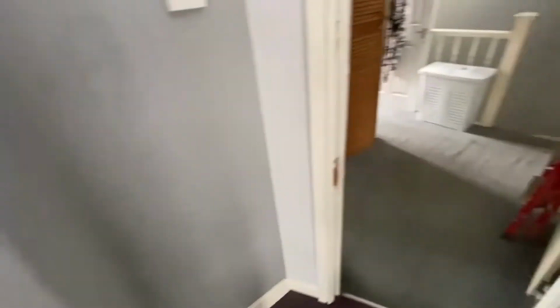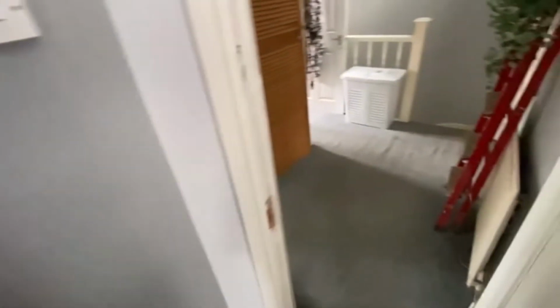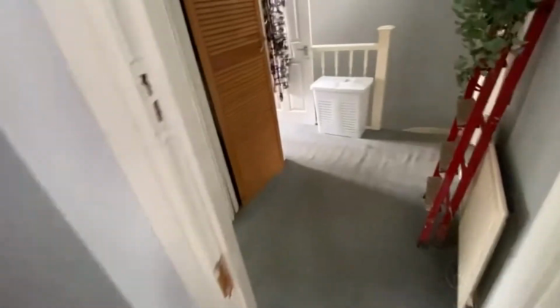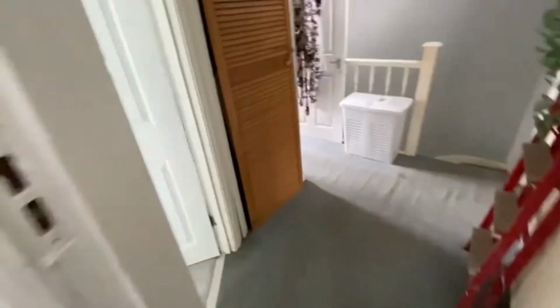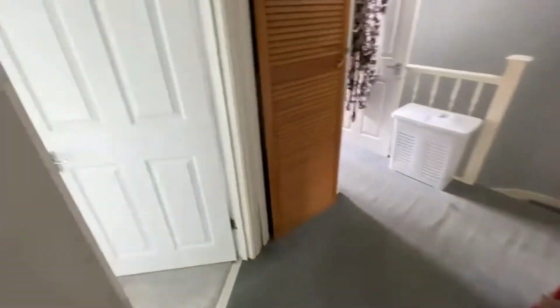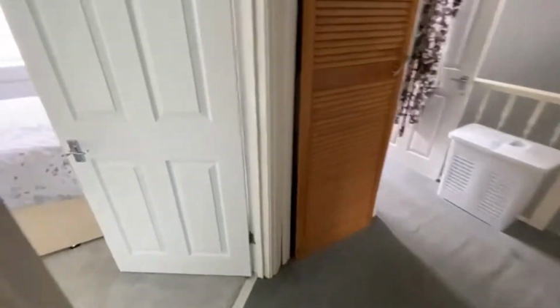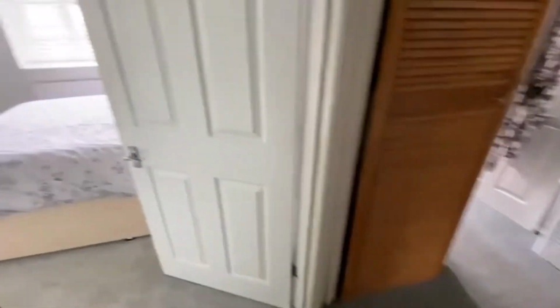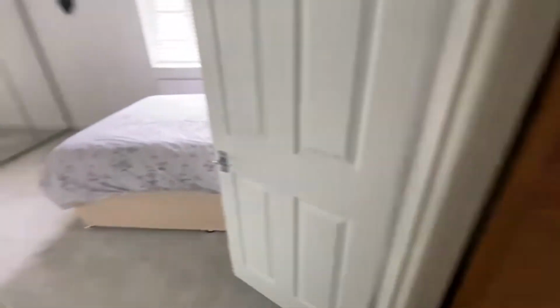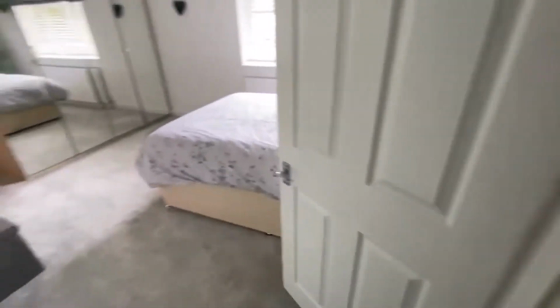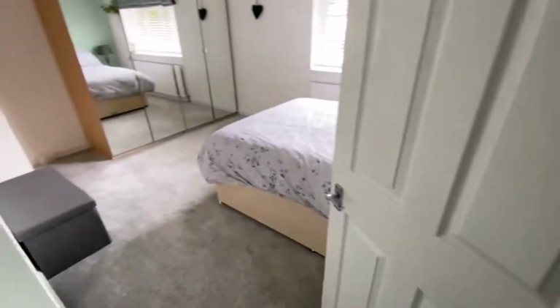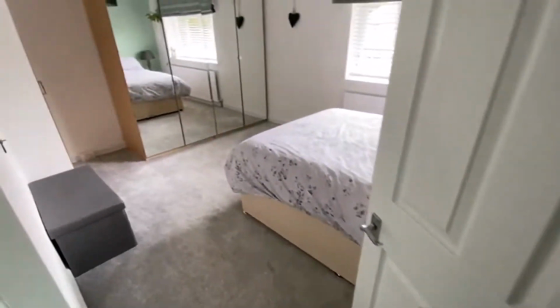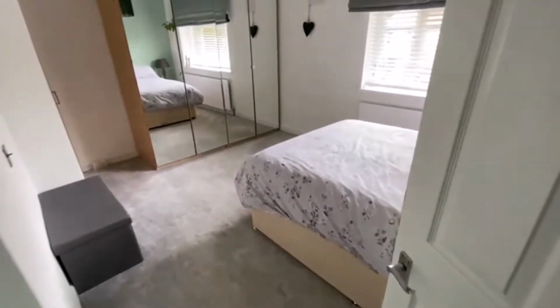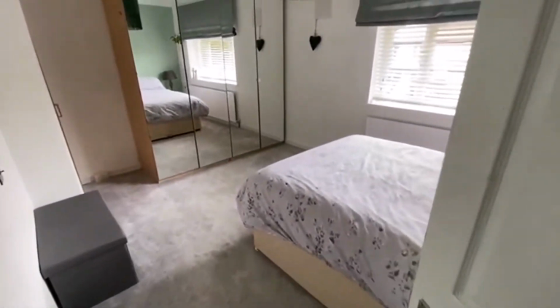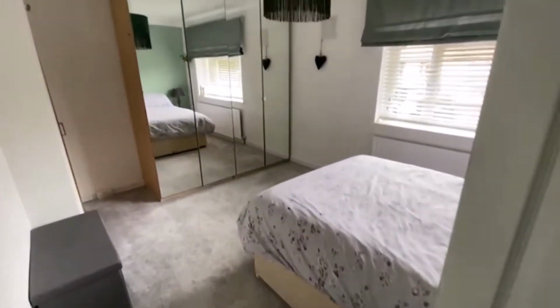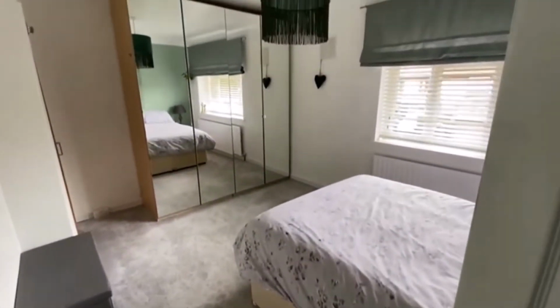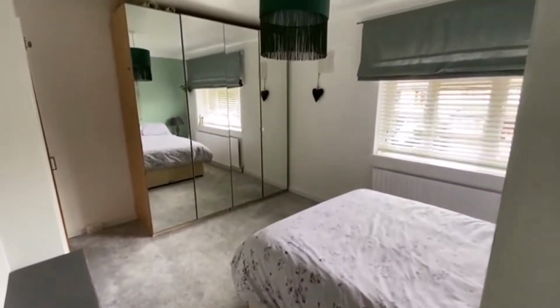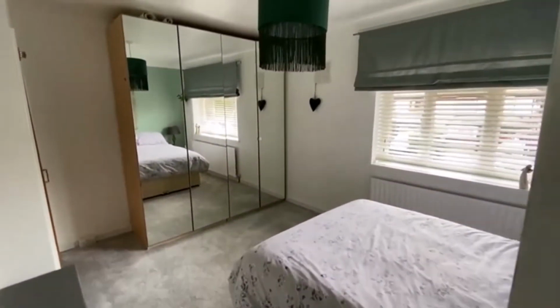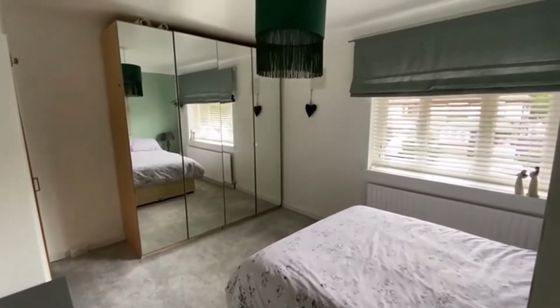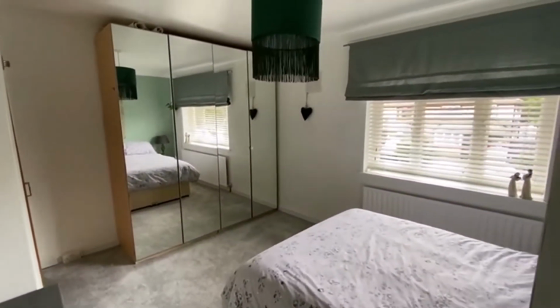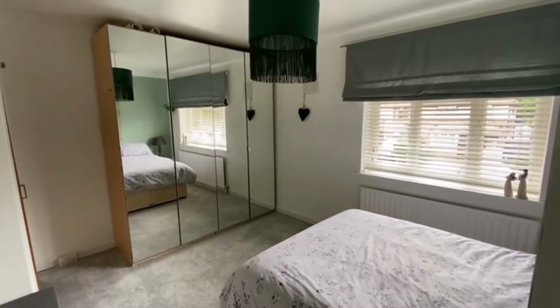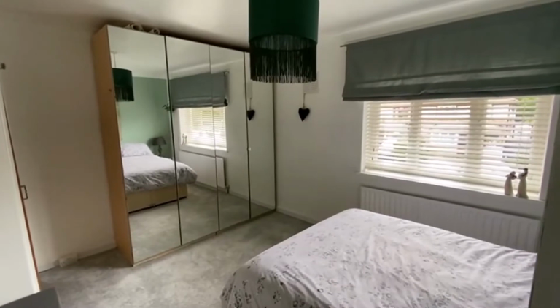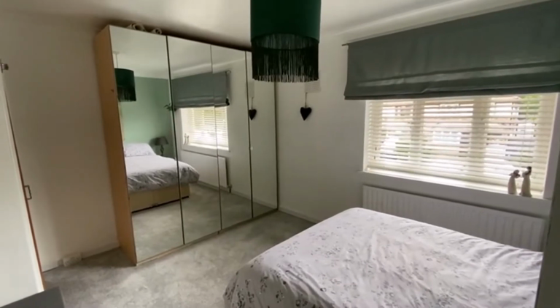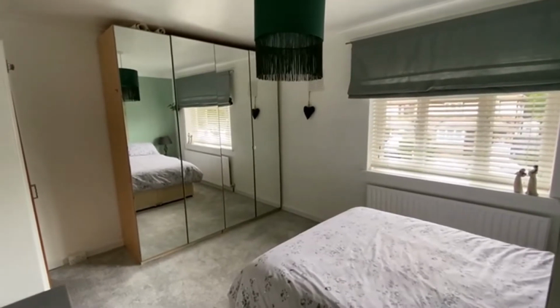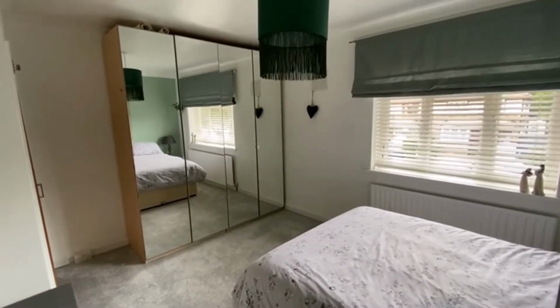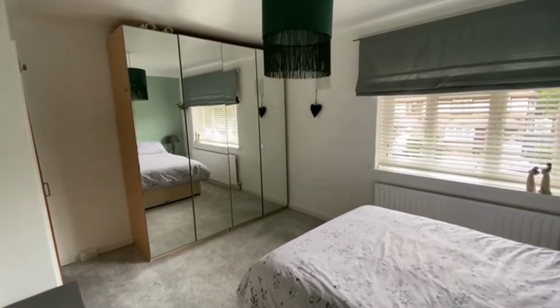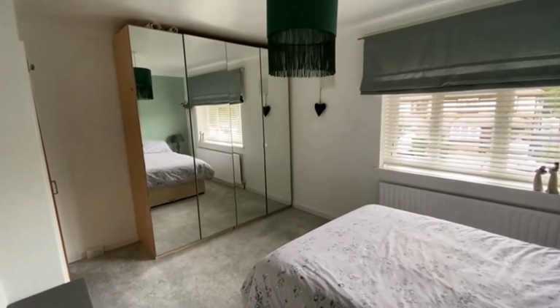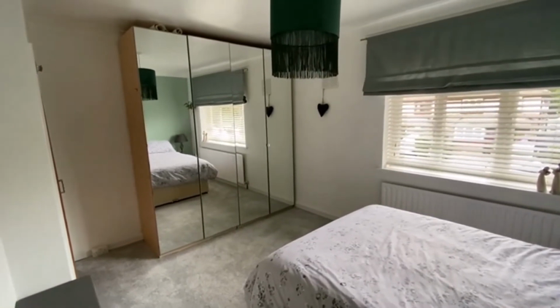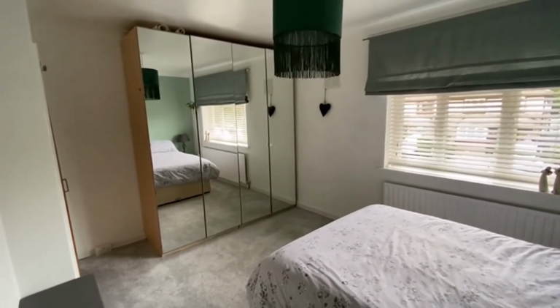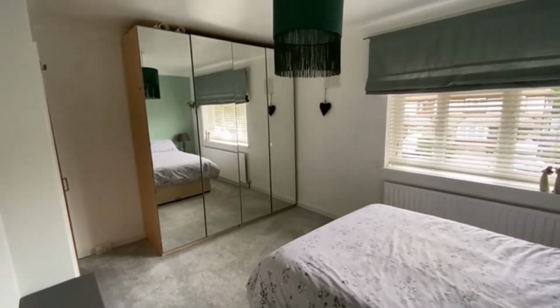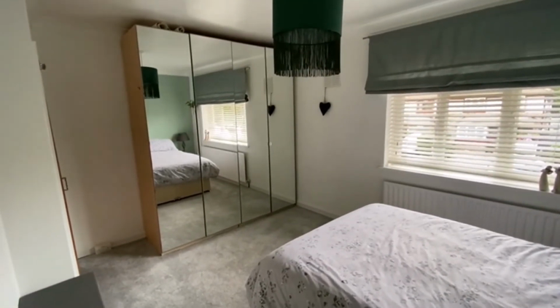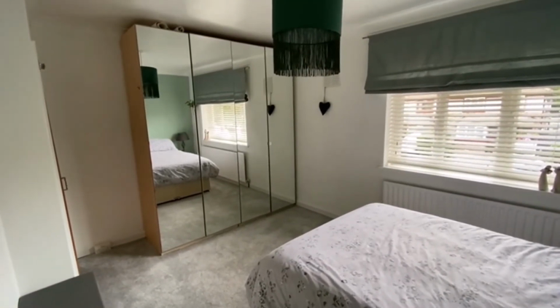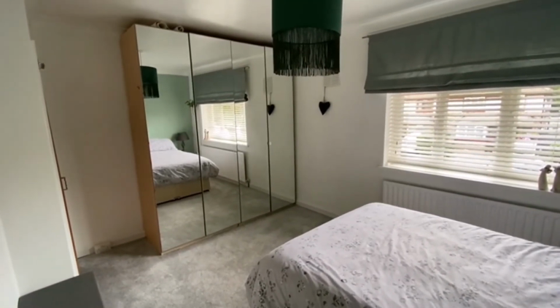And there we are — that is Brookside Avenue. Do give us a call to come and view this nice three-bed family home in central Ashford. Our number is 01784 243333.